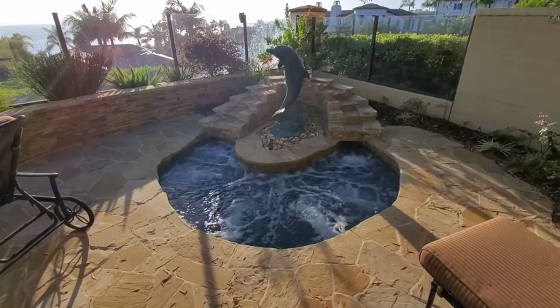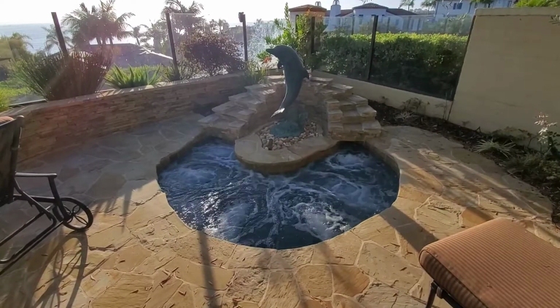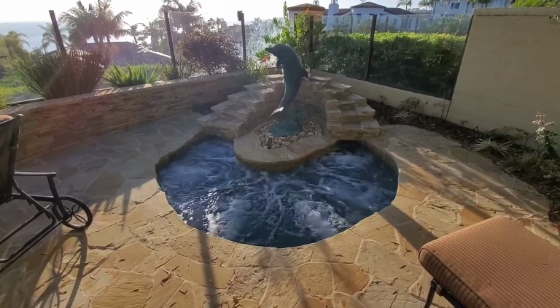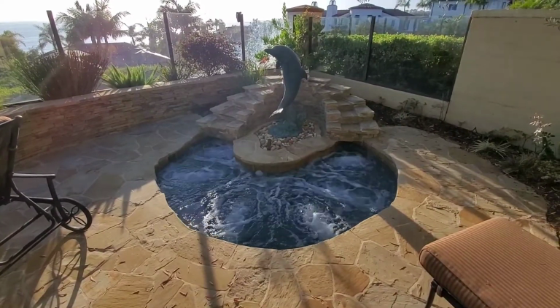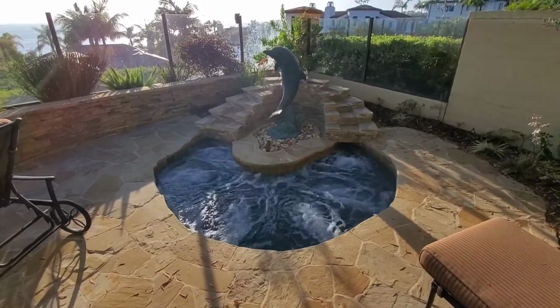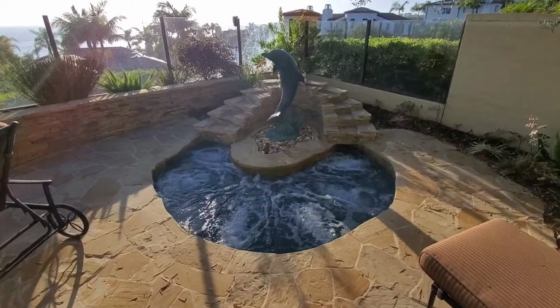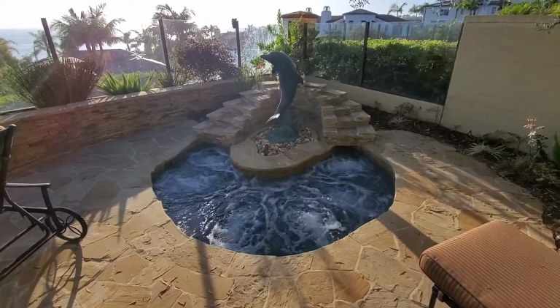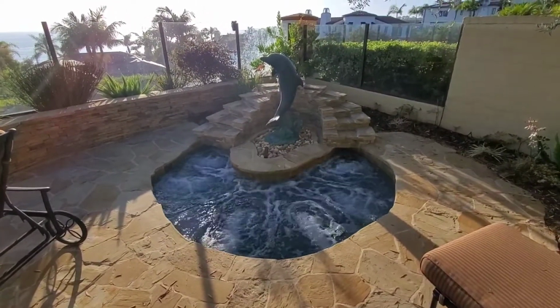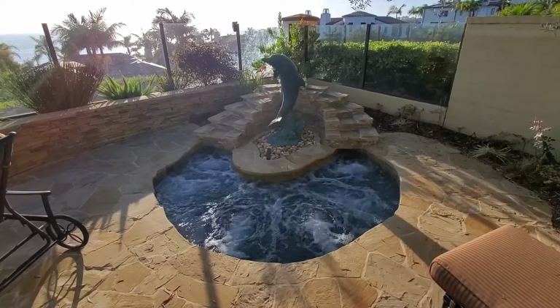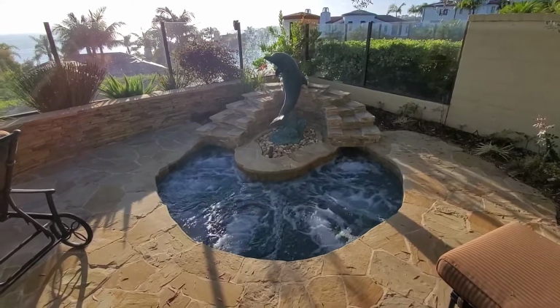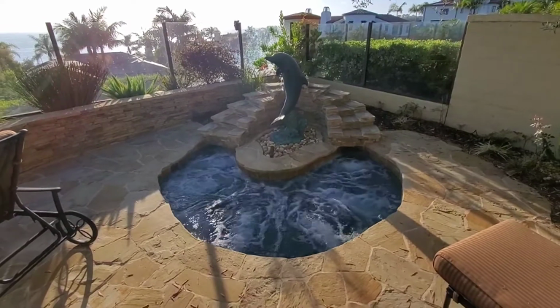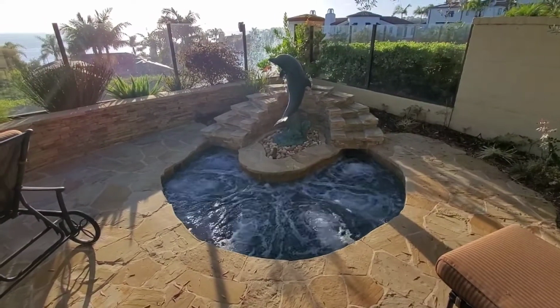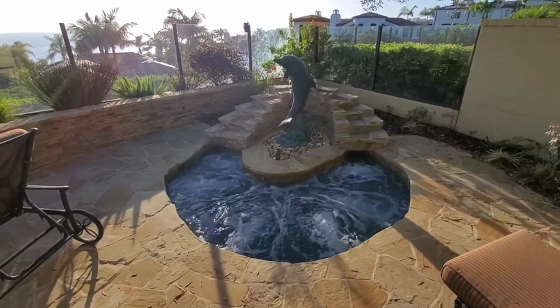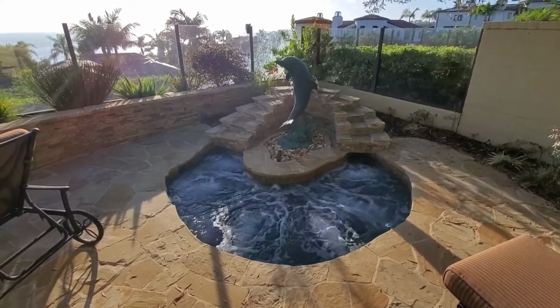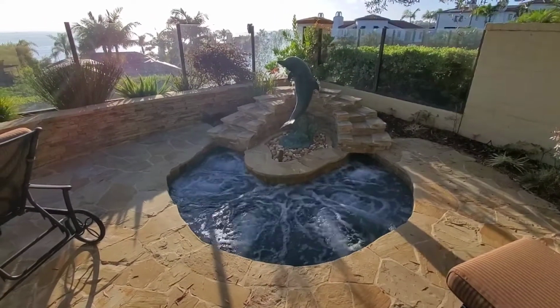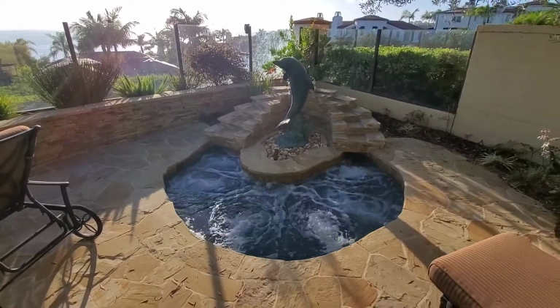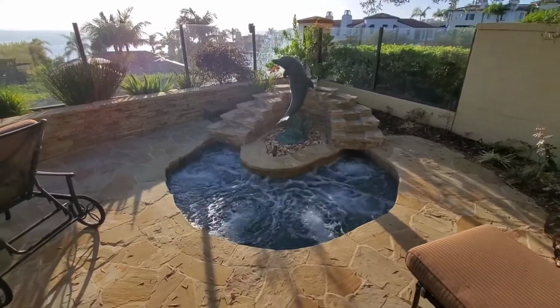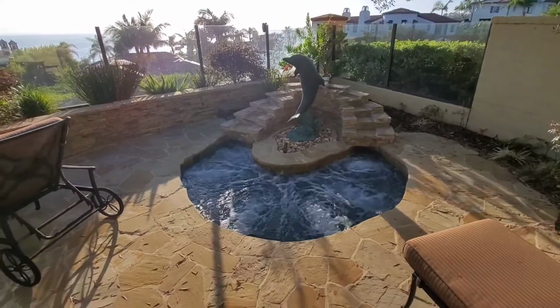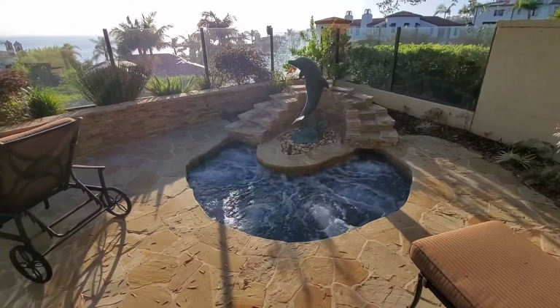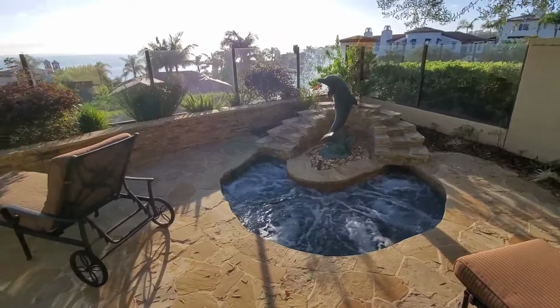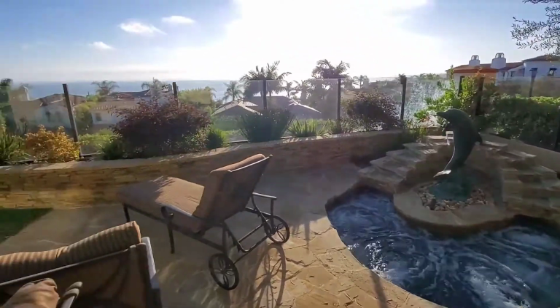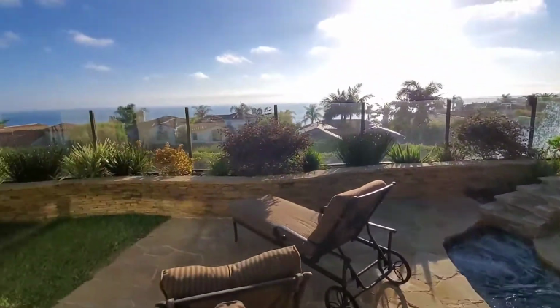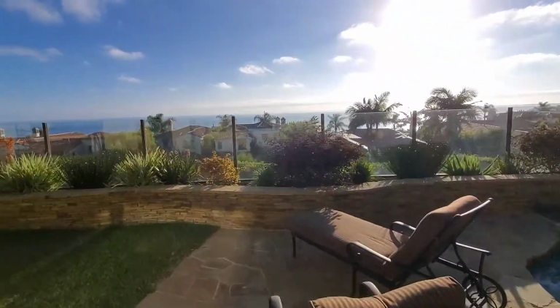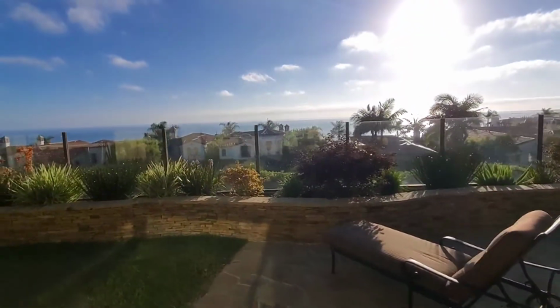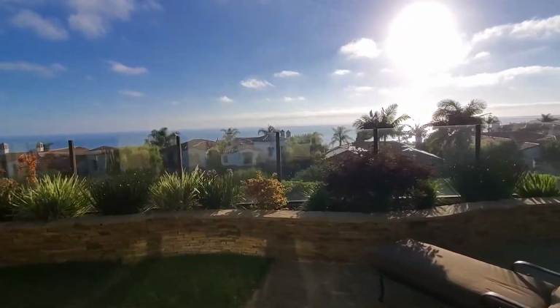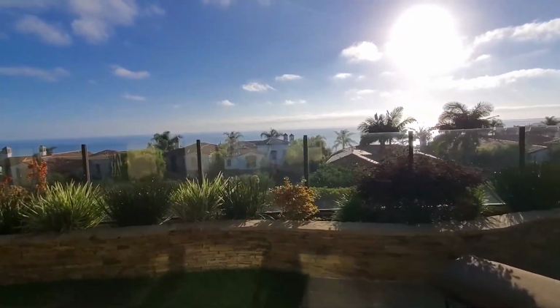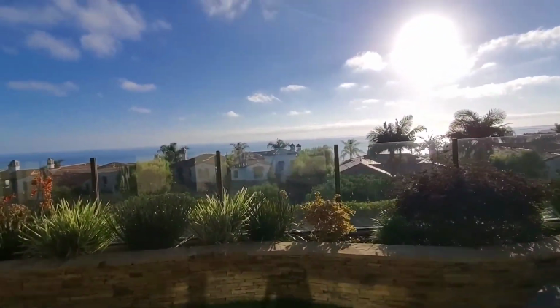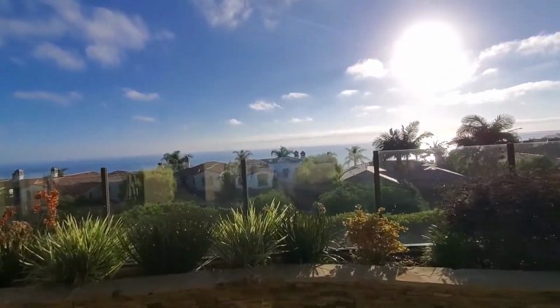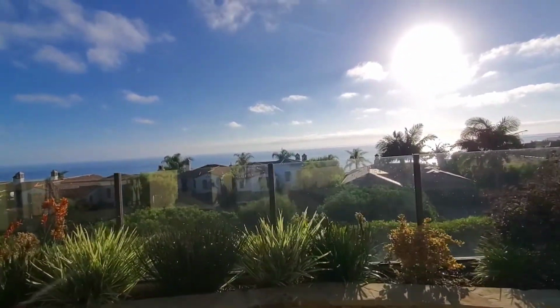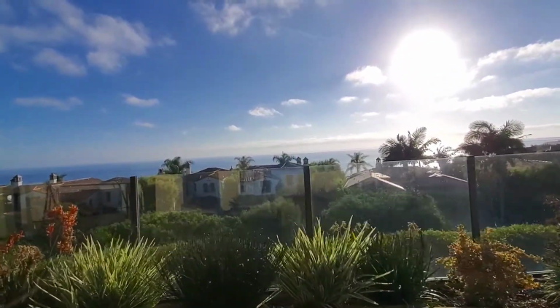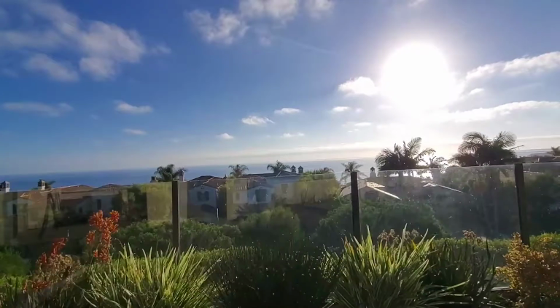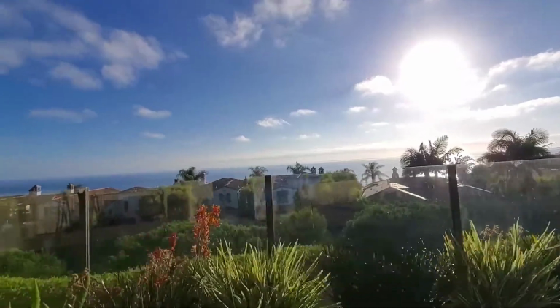Hey guys, just did another IntelliCam install. I'm gonna do a show-and-tell here. Got a nice pool here in Newport Coast. Quick look at the view — very nice.